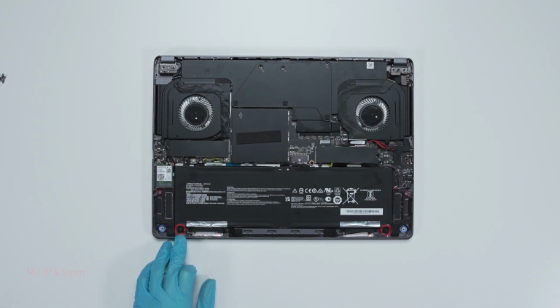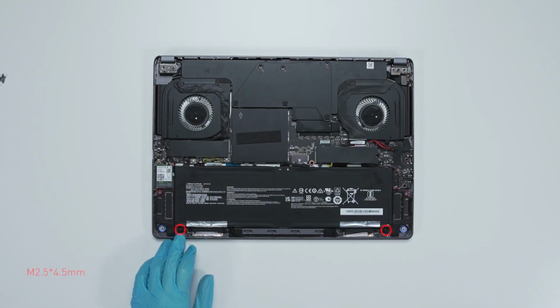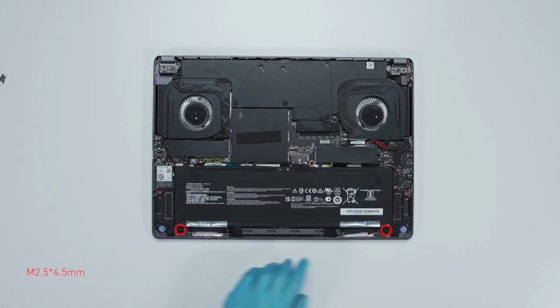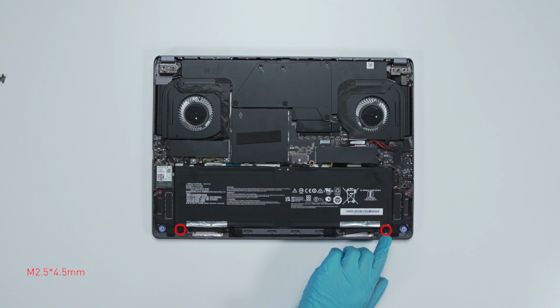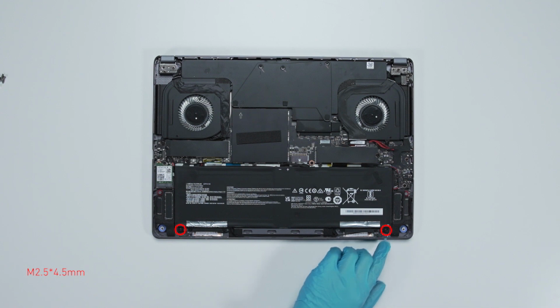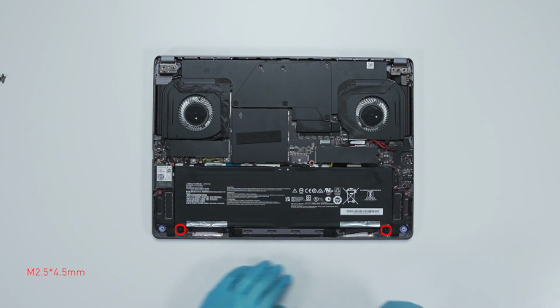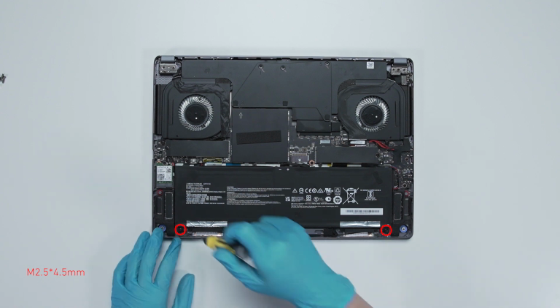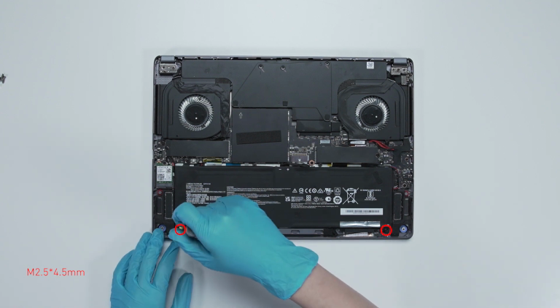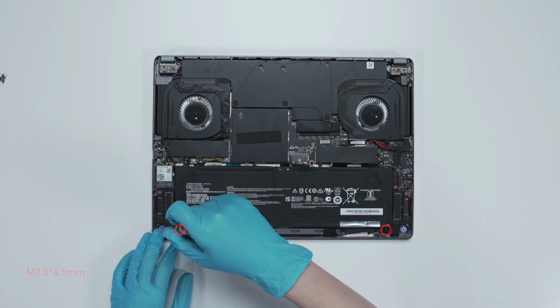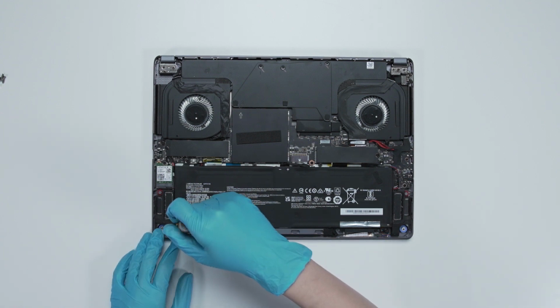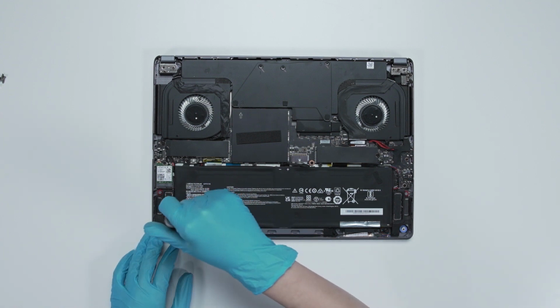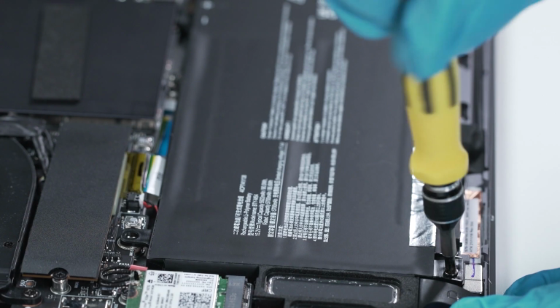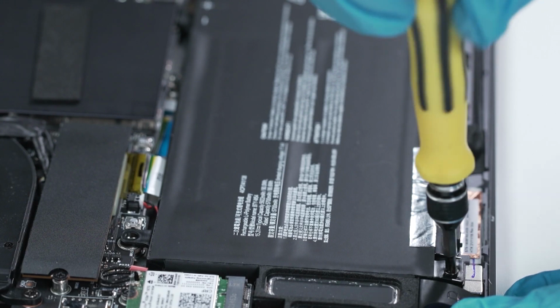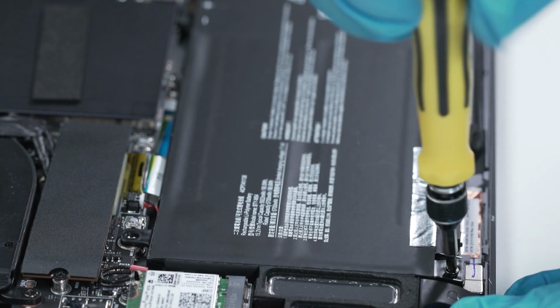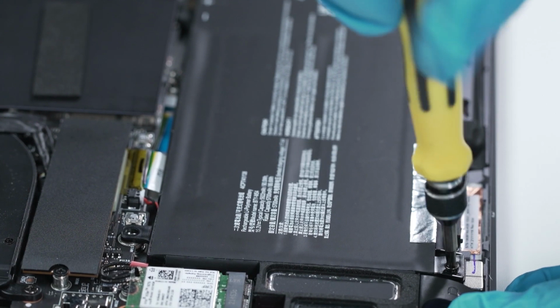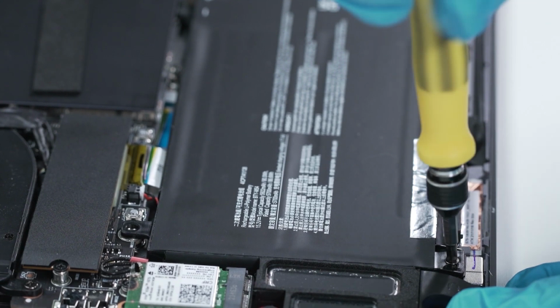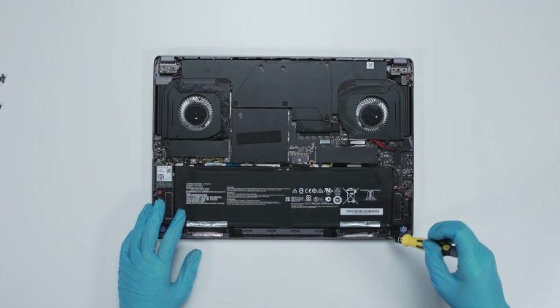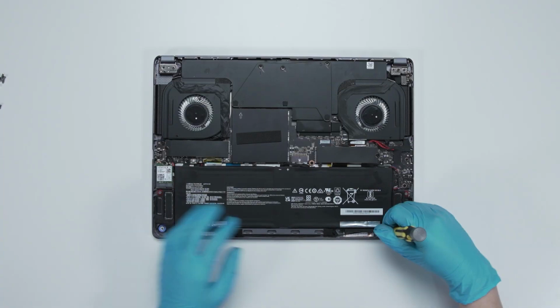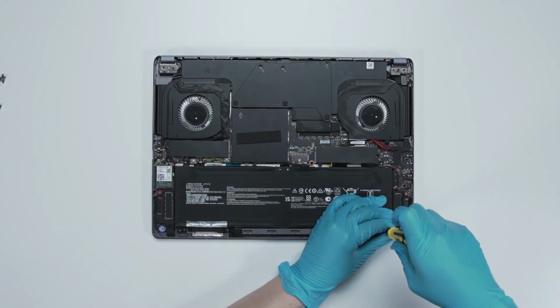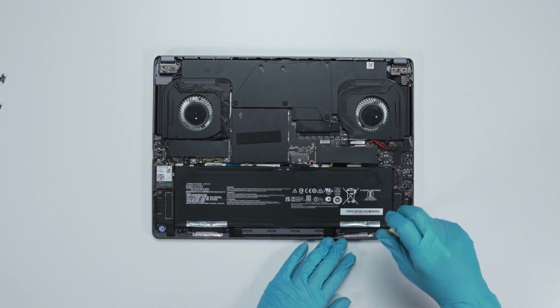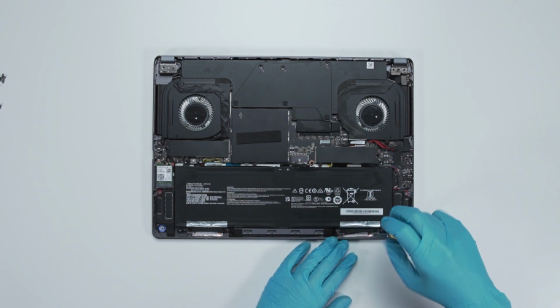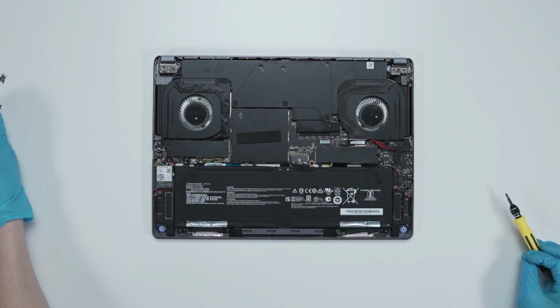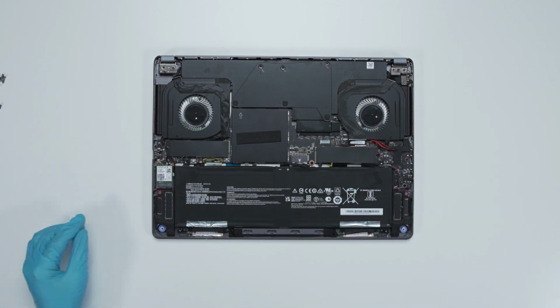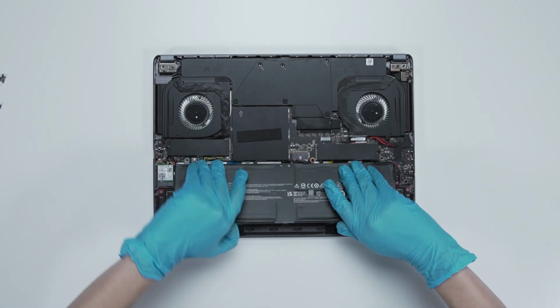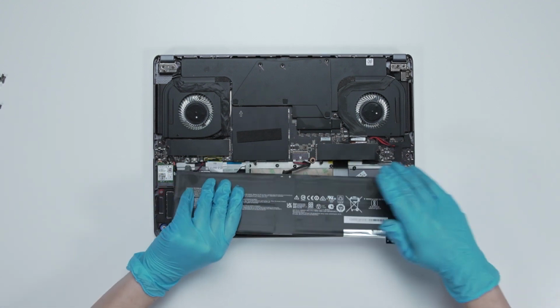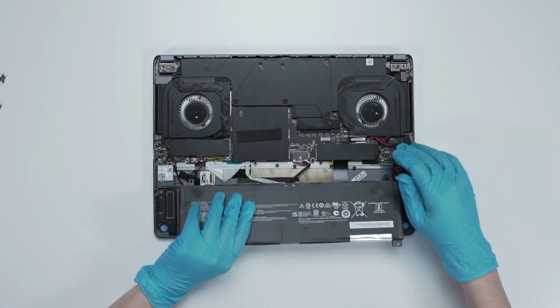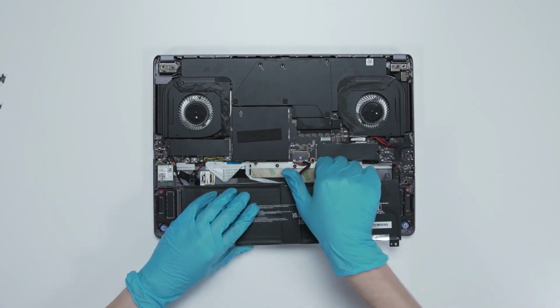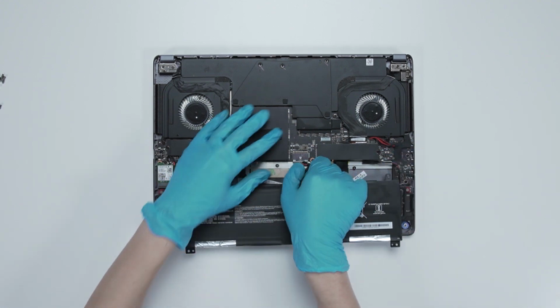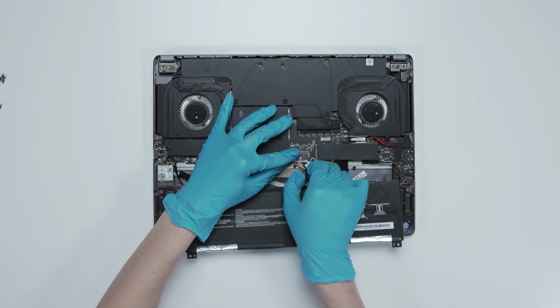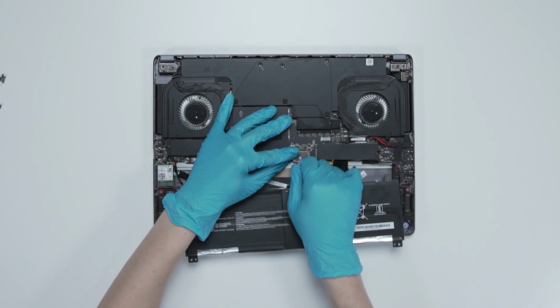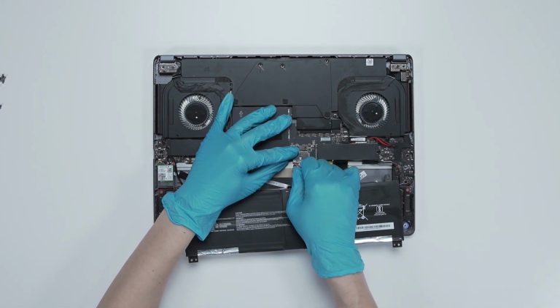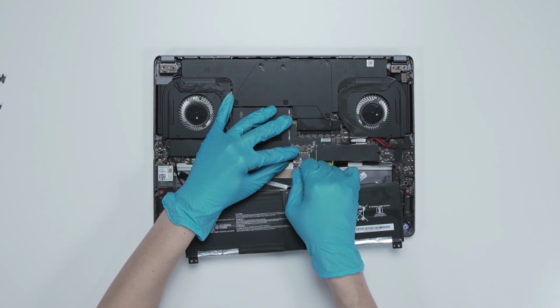Remove the two screws on the battery, disconnect the battery cable, then remove the battery.